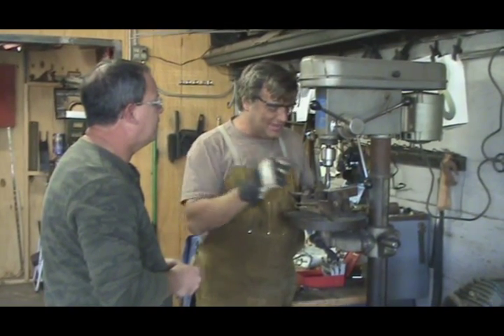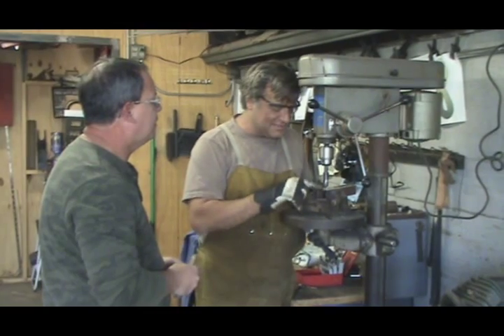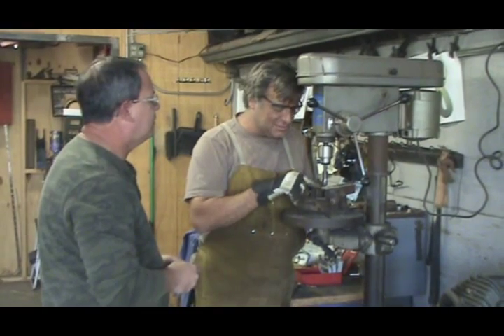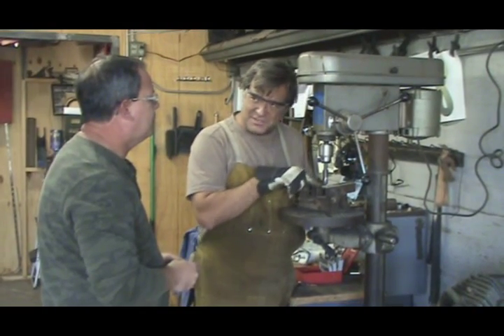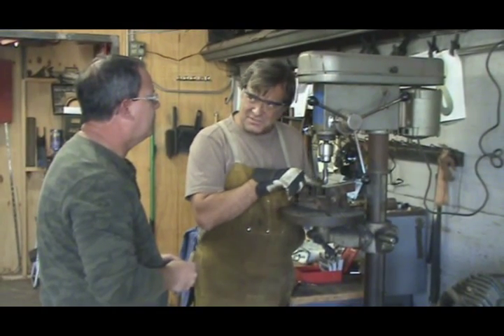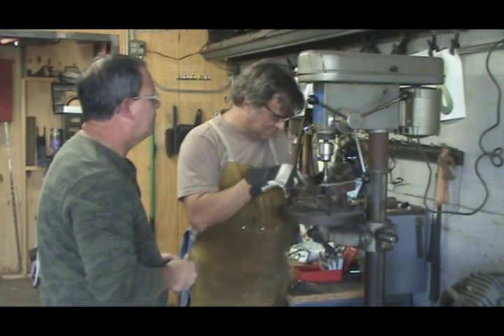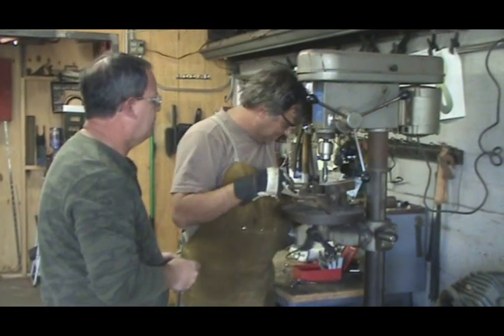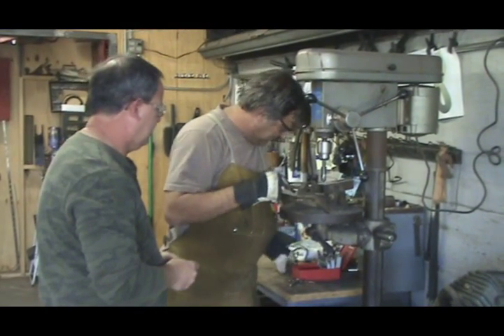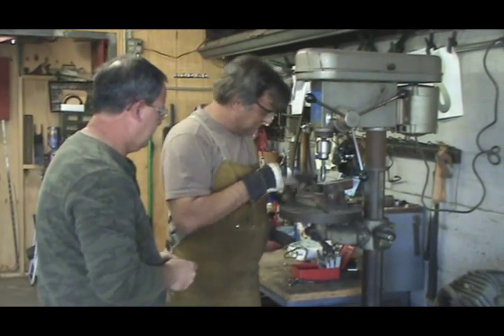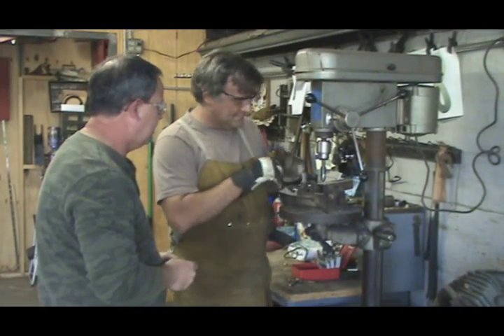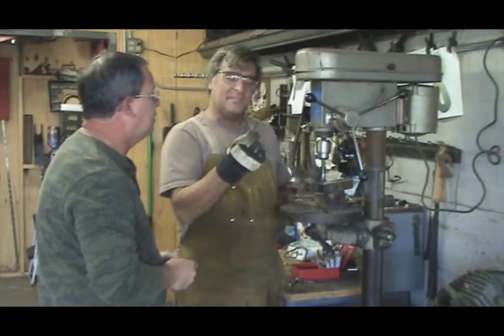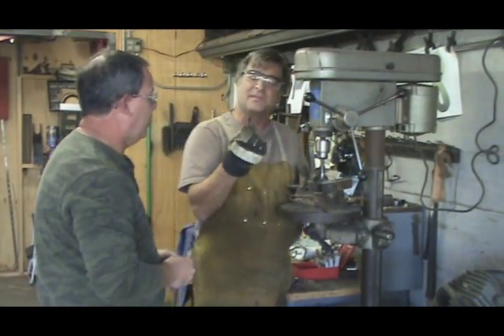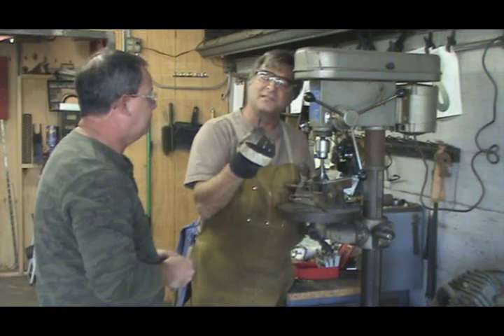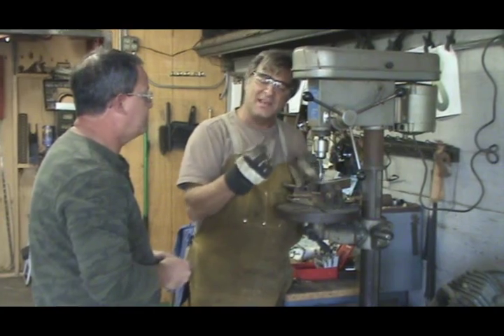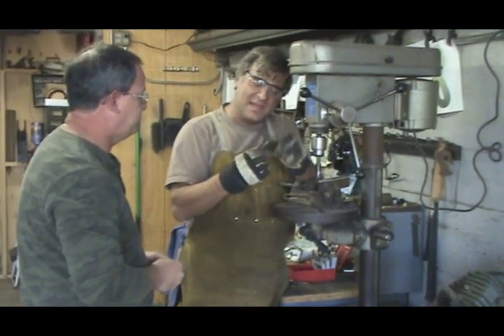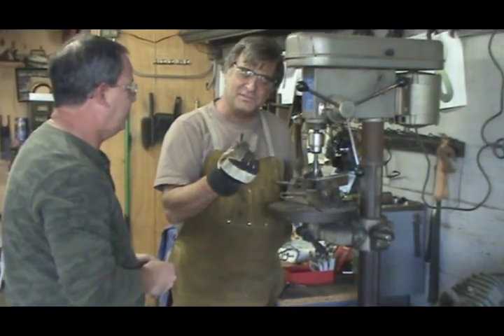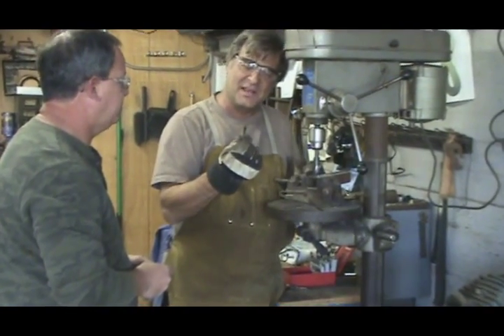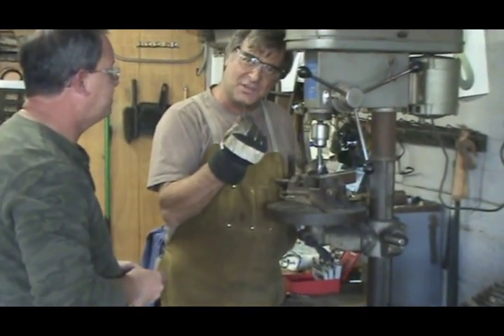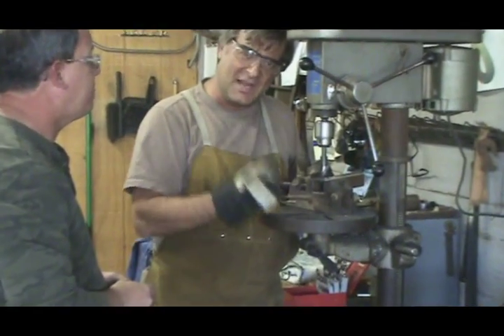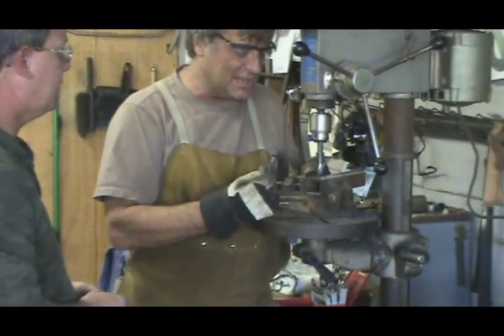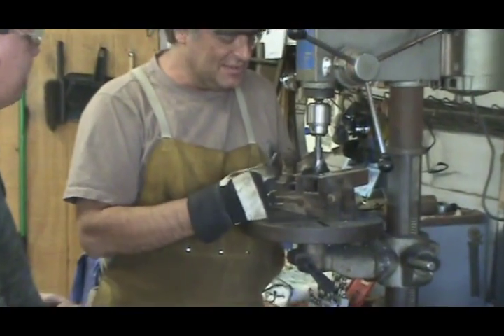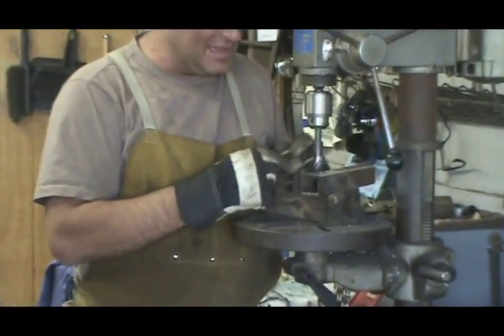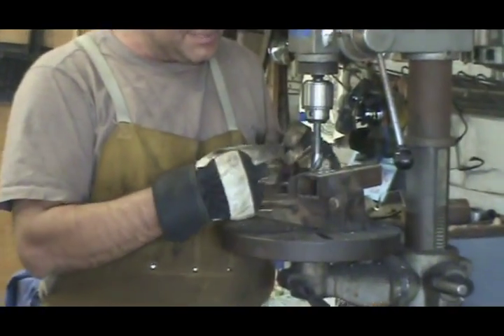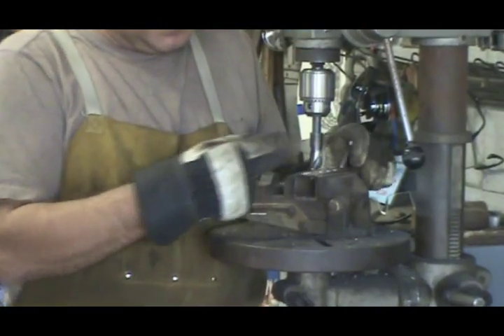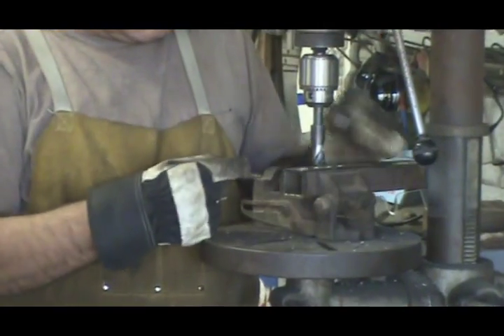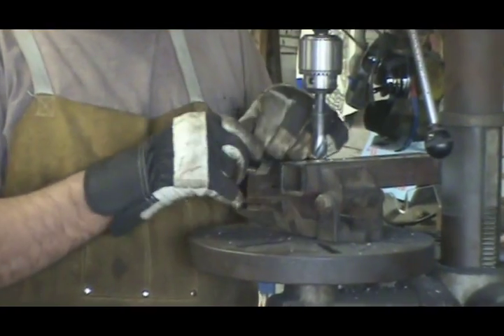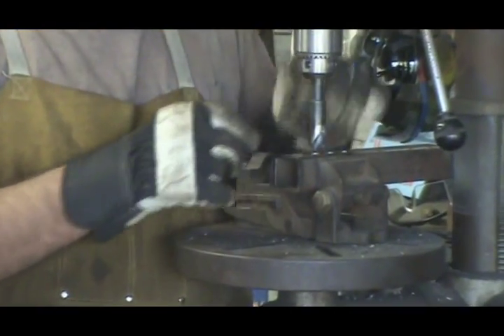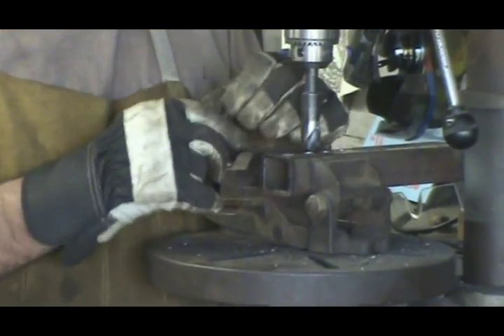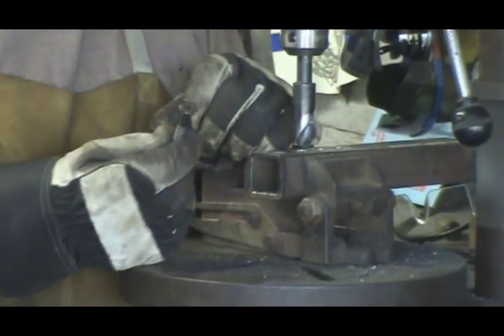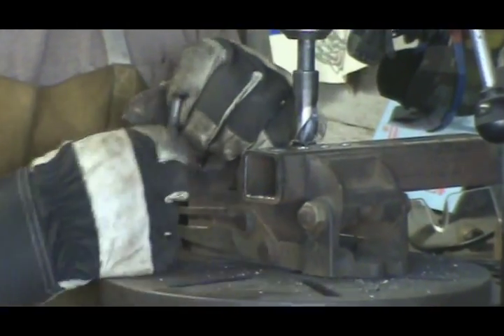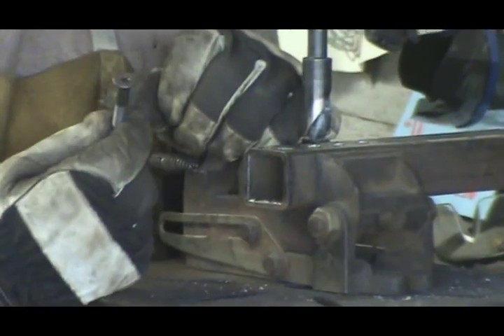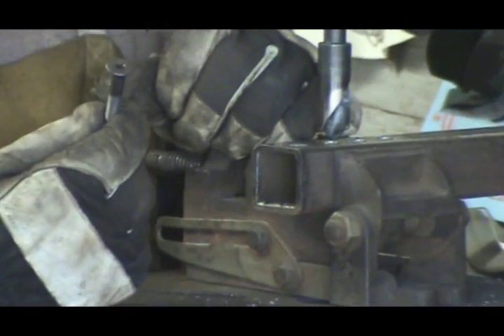I'm trying to do some countersinks because I've got to put some flathead cap screws together for a sculpture. This is the only bit I've got to try to make those countersinks with, and it's just not working, man.